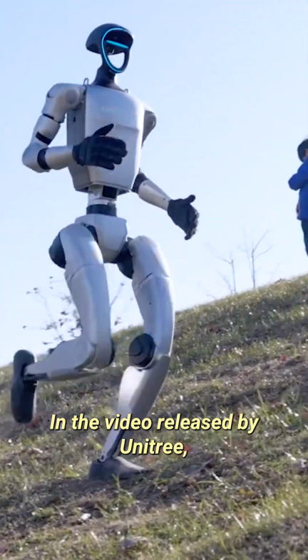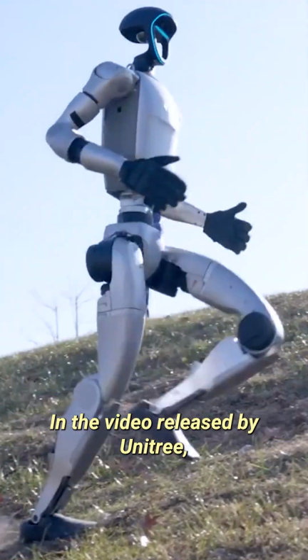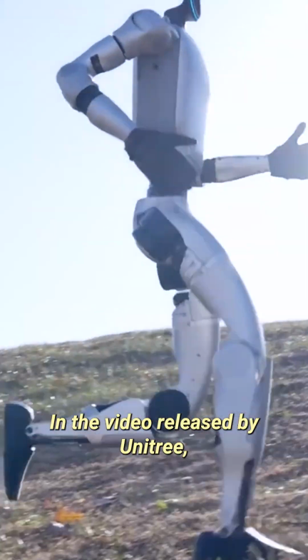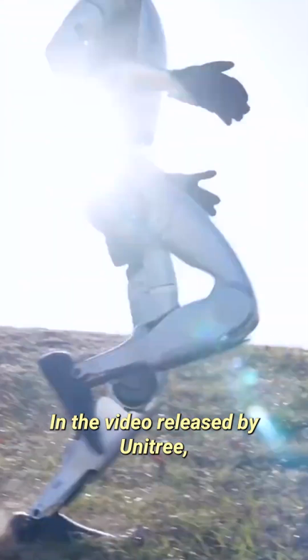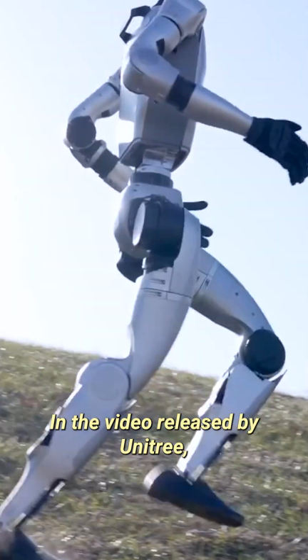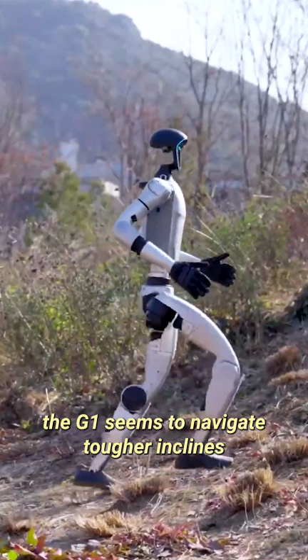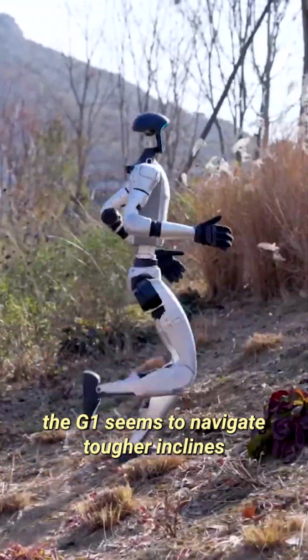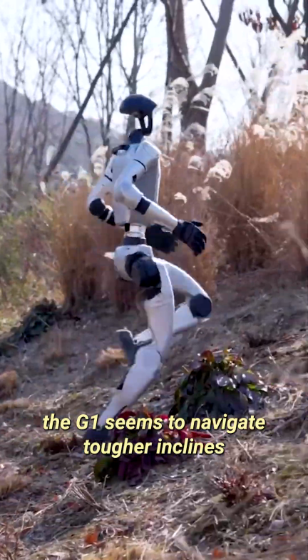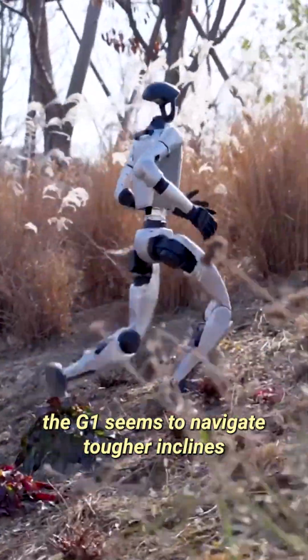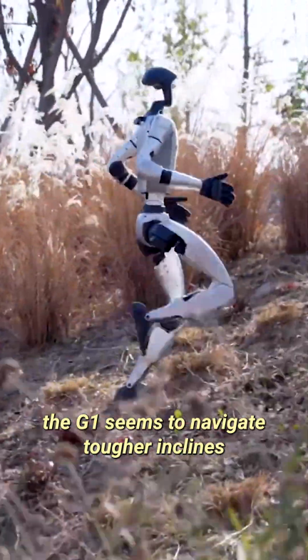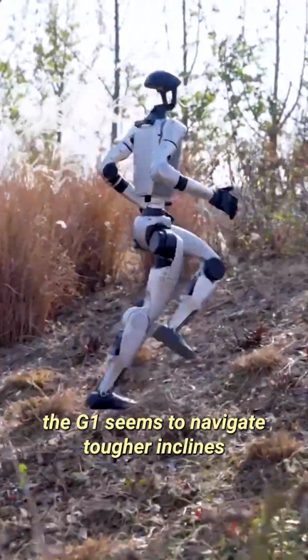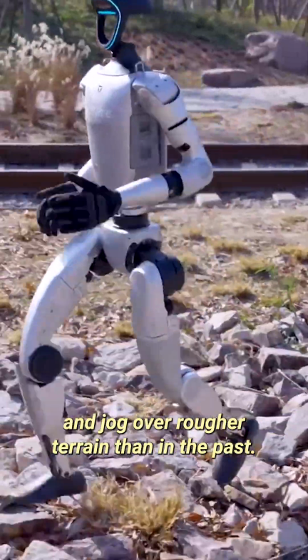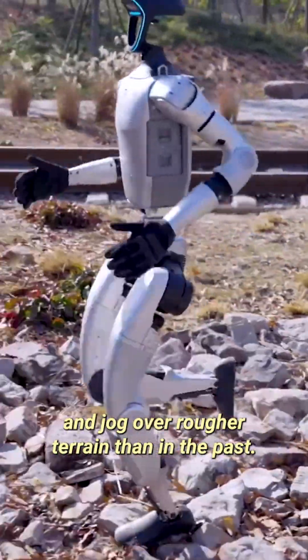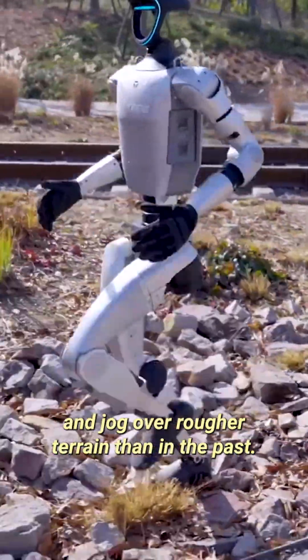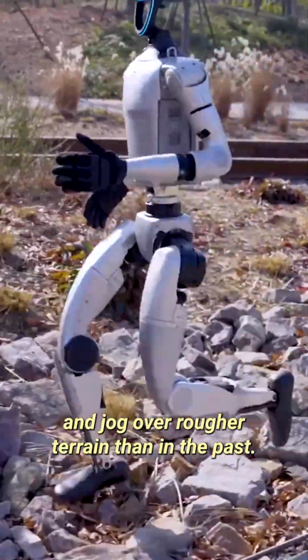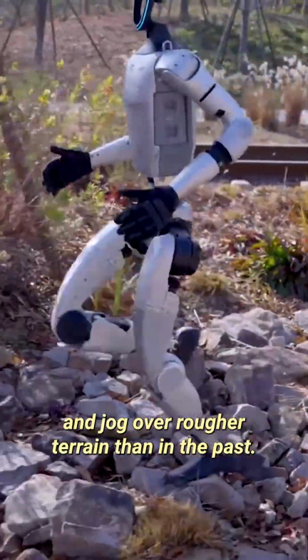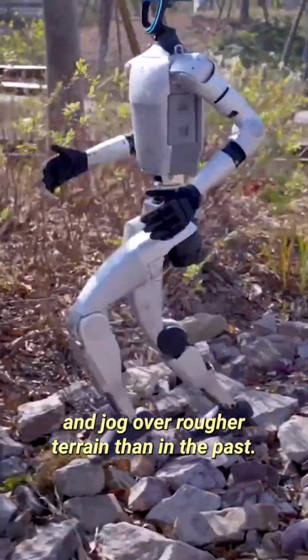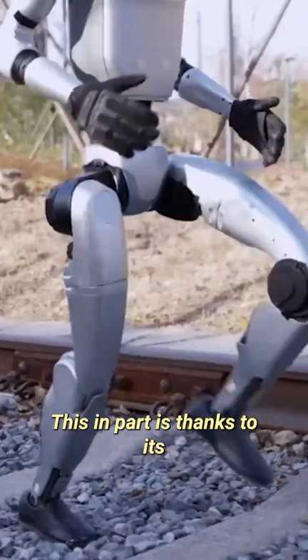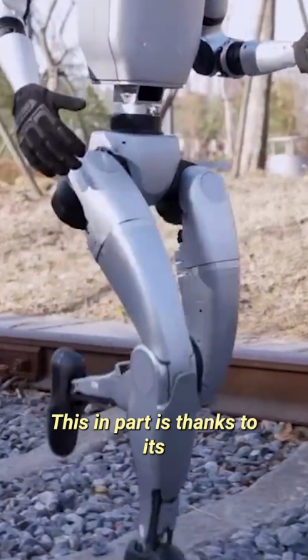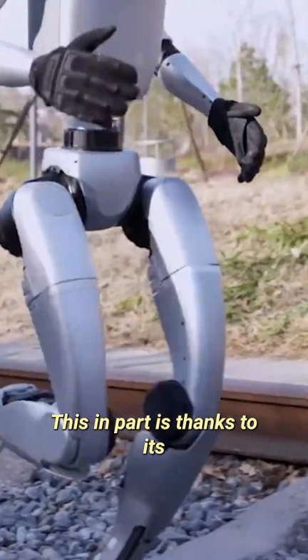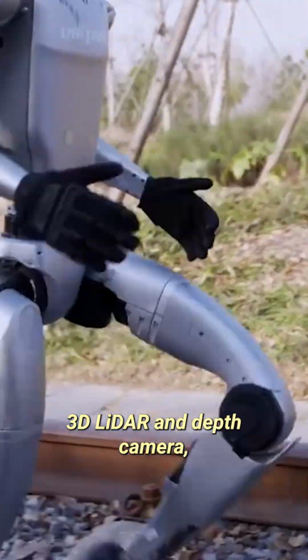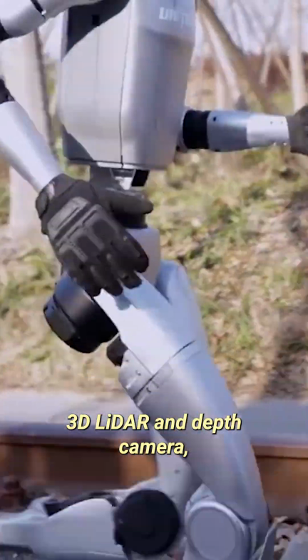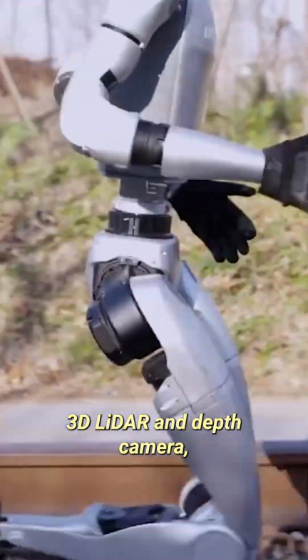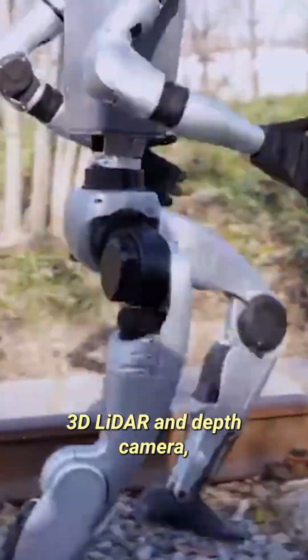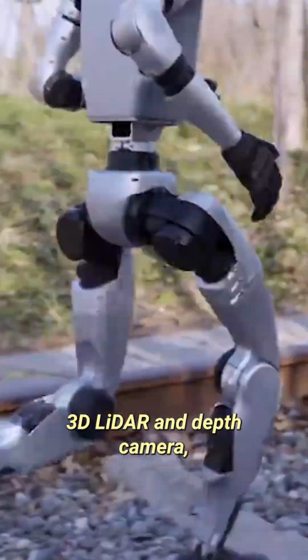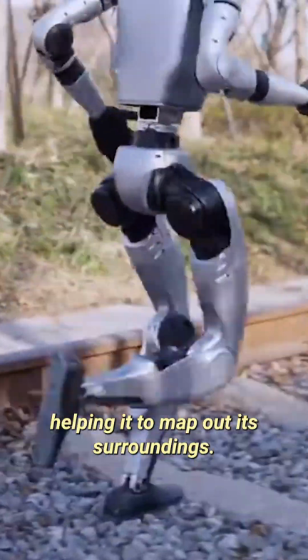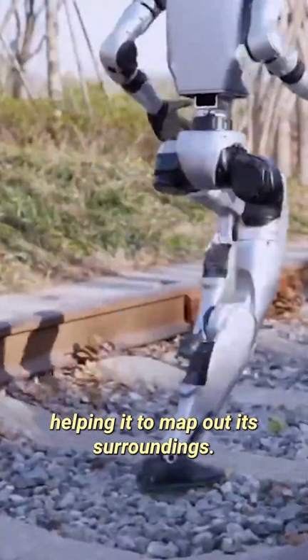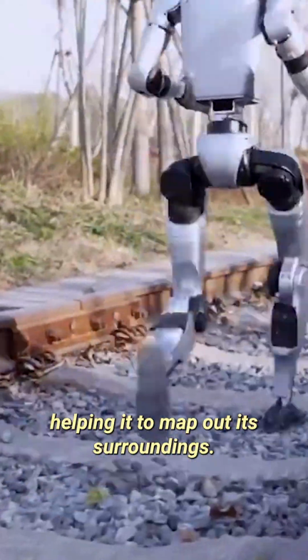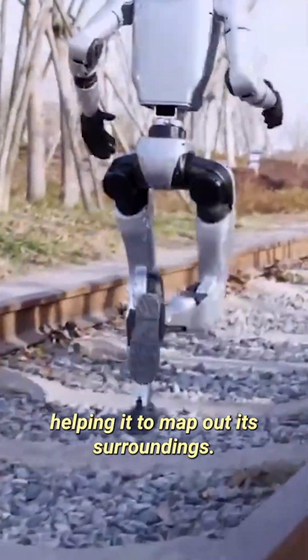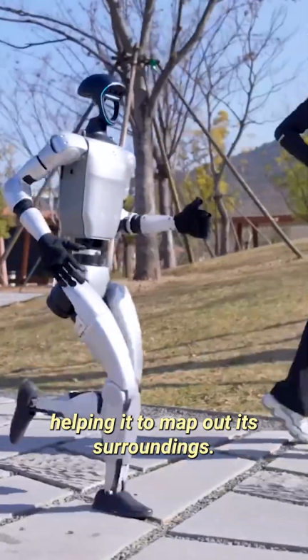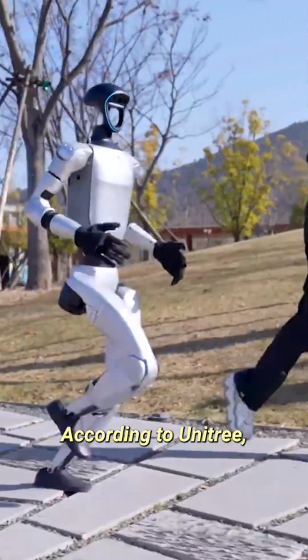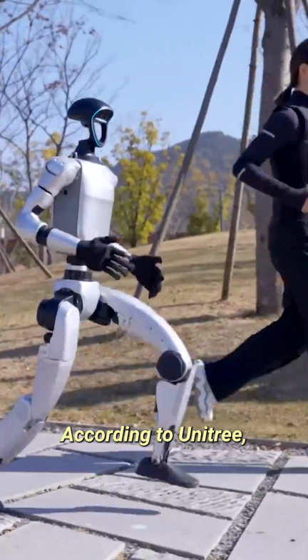In the video released by Unitree, the G1 seems to navigate tougher inclines and jog over rougher terrain than in the past. This, in part, is thanks to its 3D LiDAR and depth camera helping it to map out its surroundings.